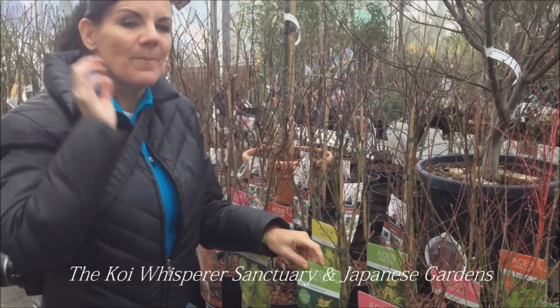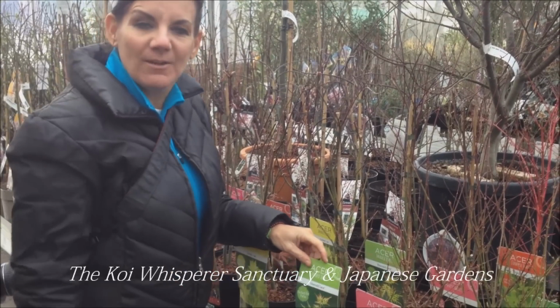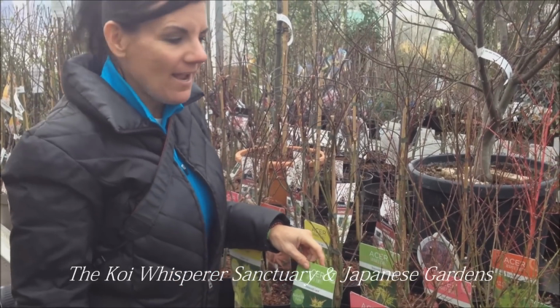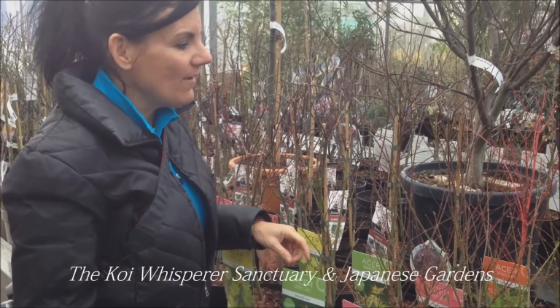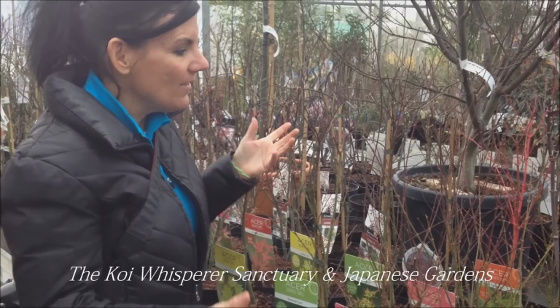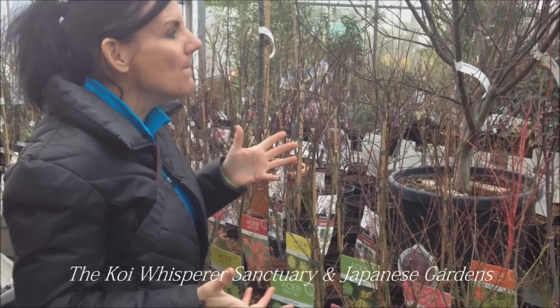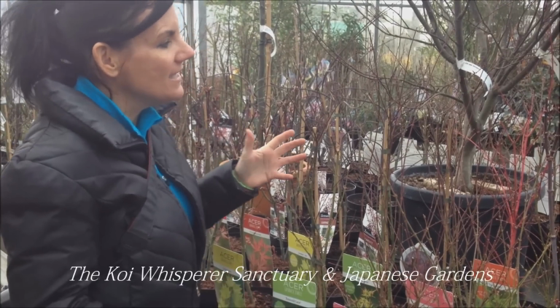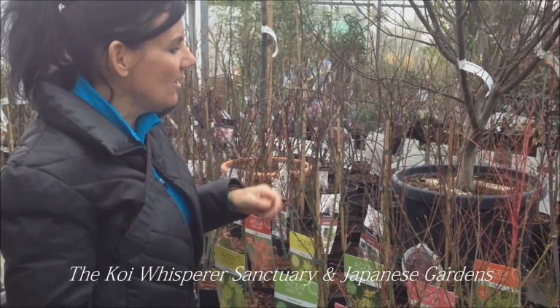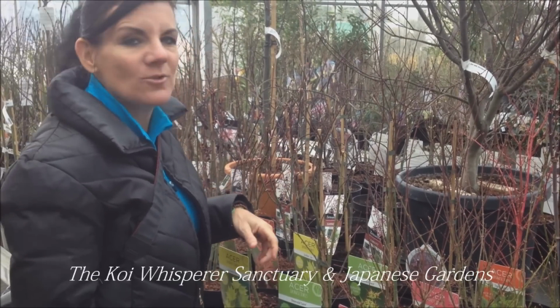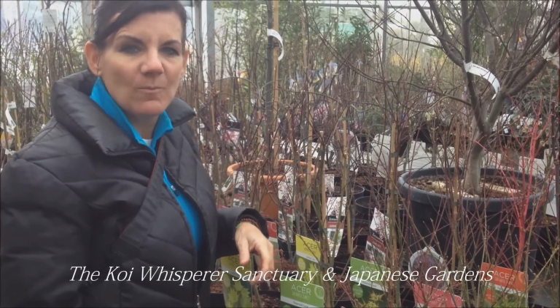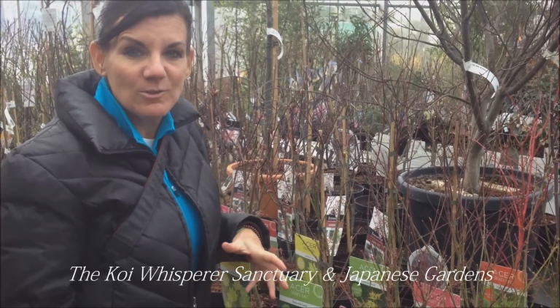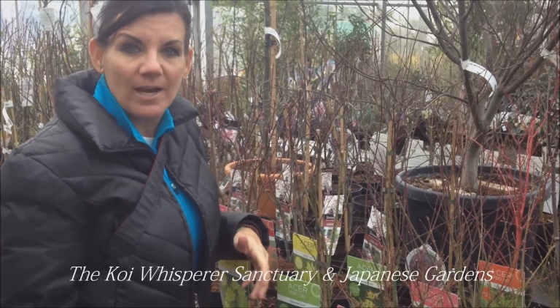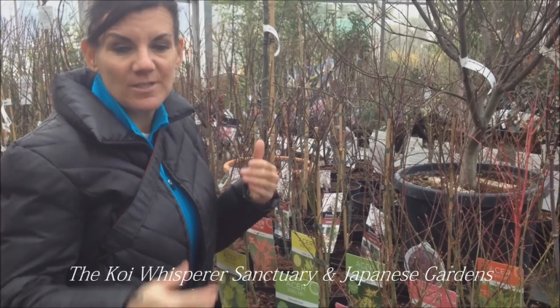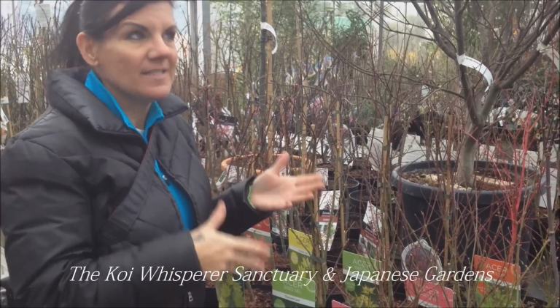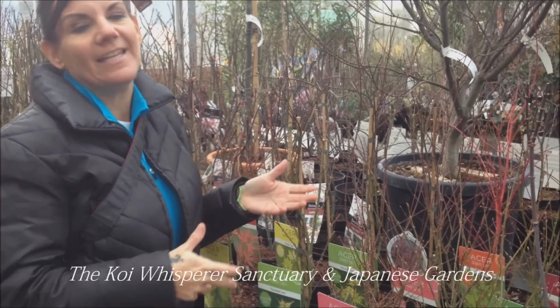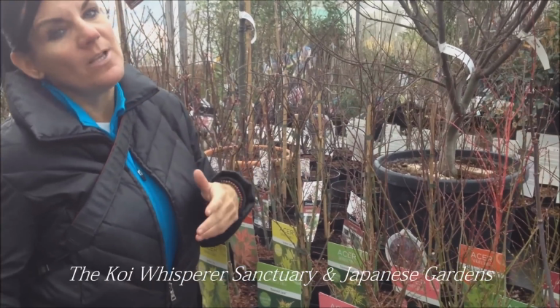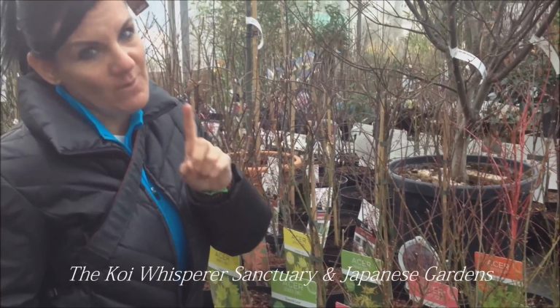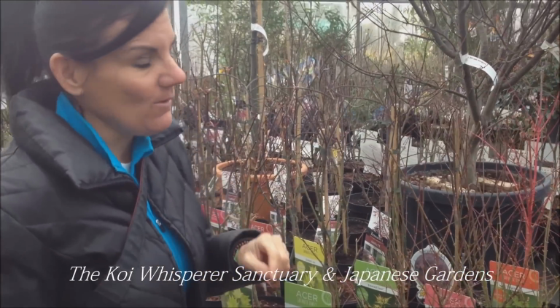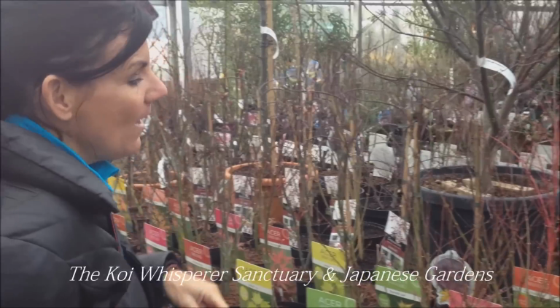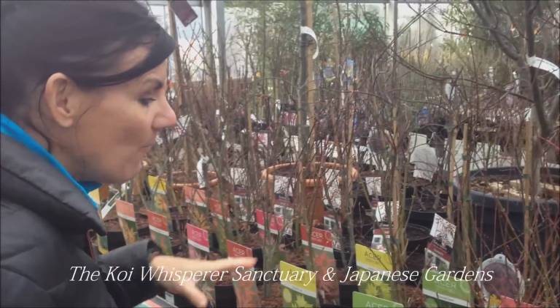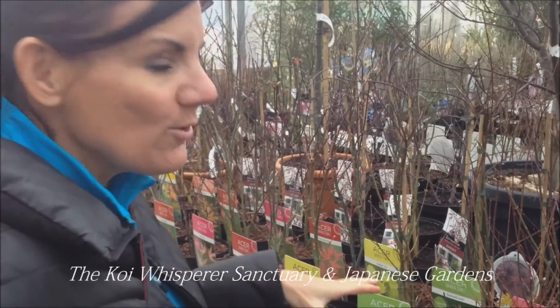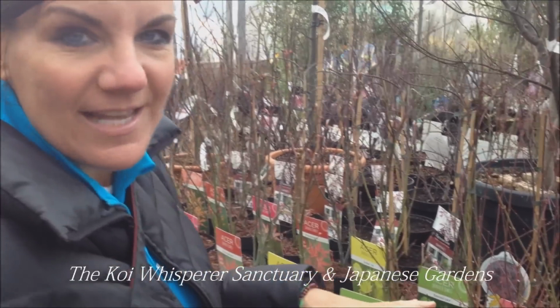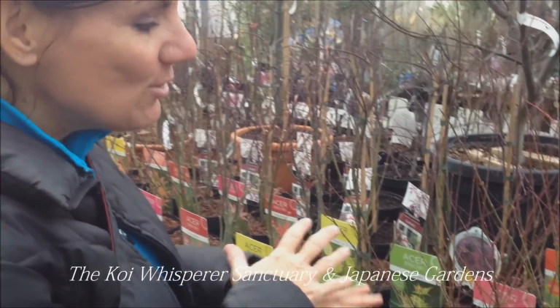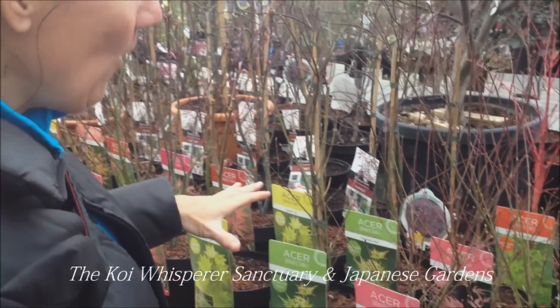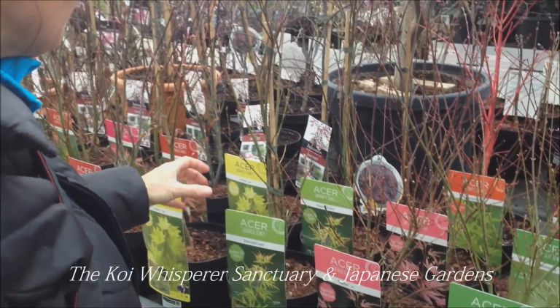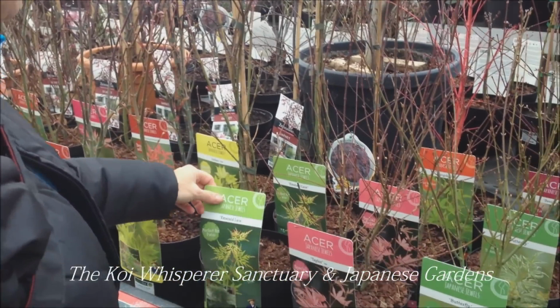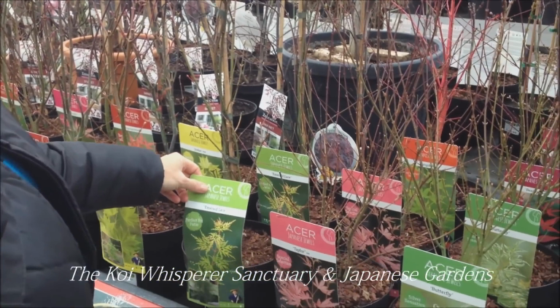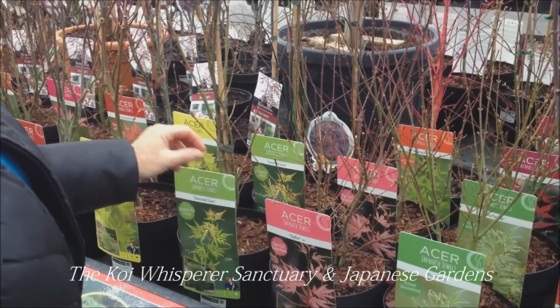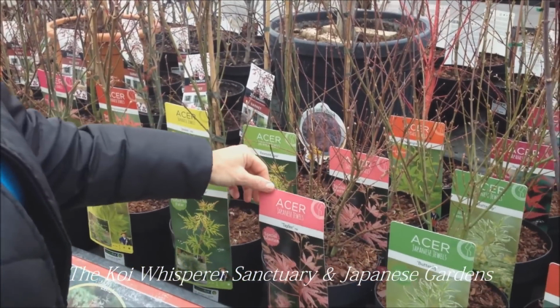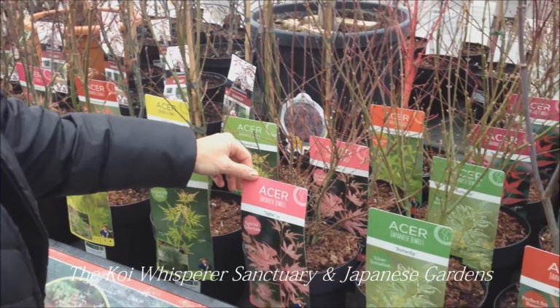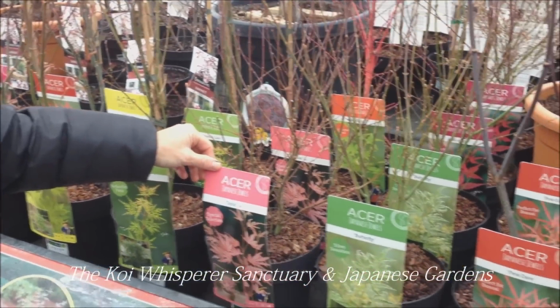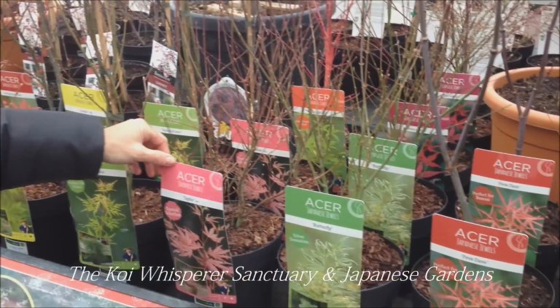I'm here on behalf of this amazing country and what they do in regards to the design. Plus also I'm here for the Koi. But I want to show you this — this is unbelievable. Look at all these specimens of Acers.